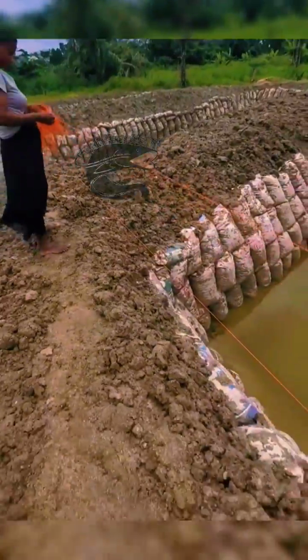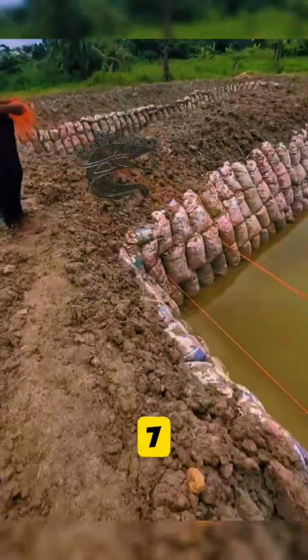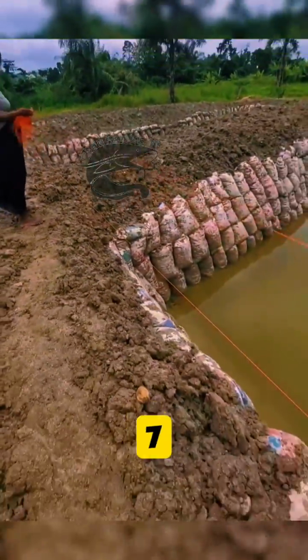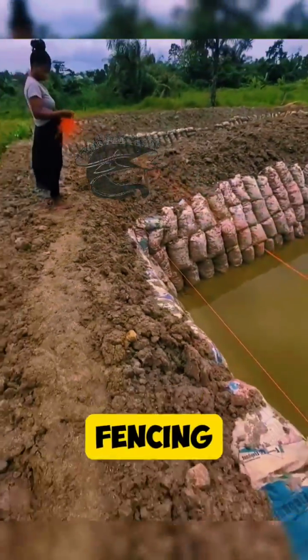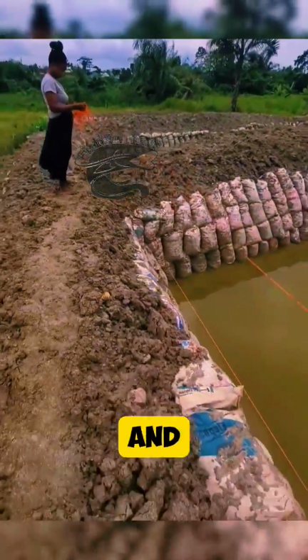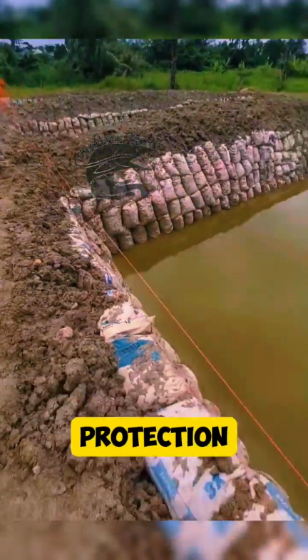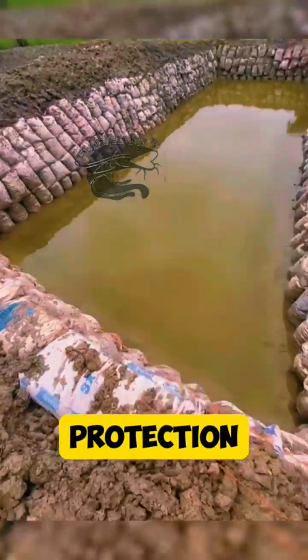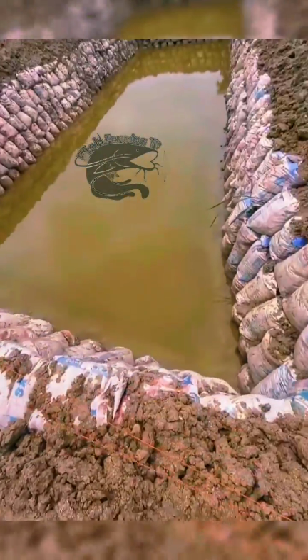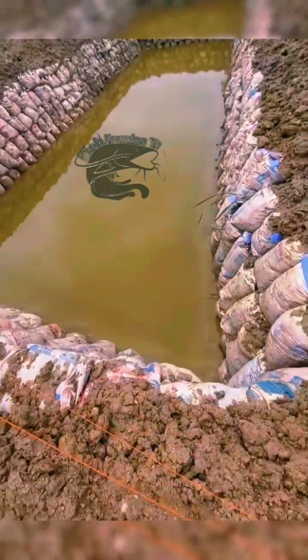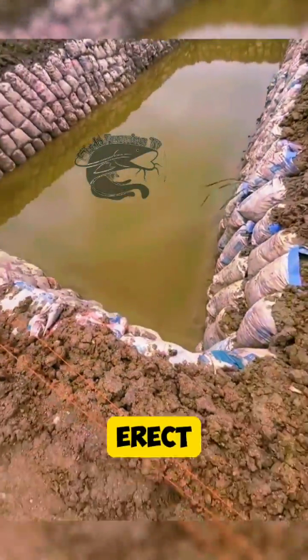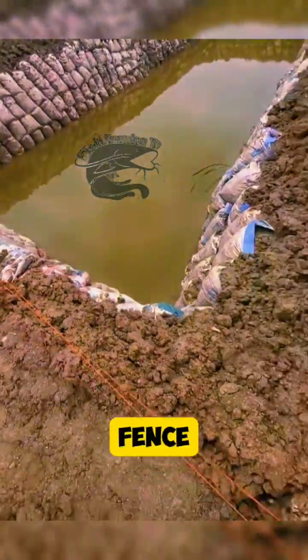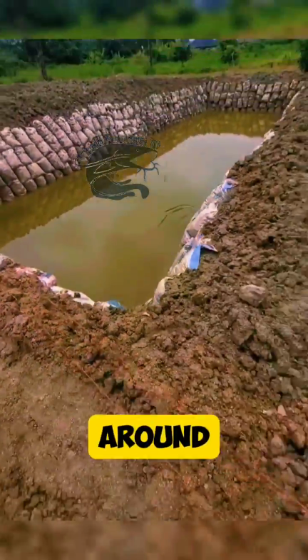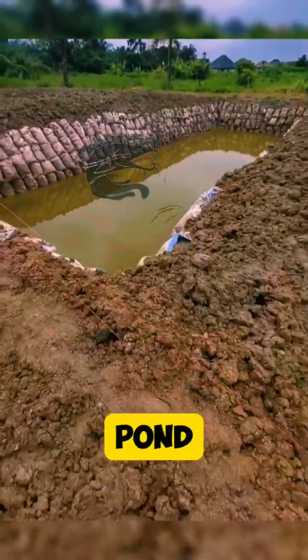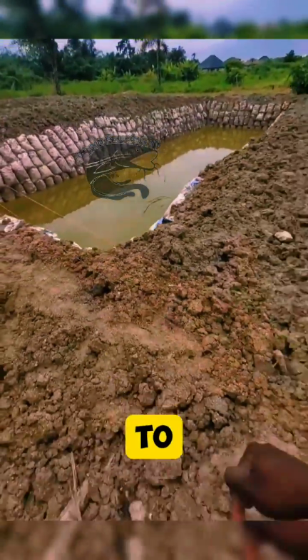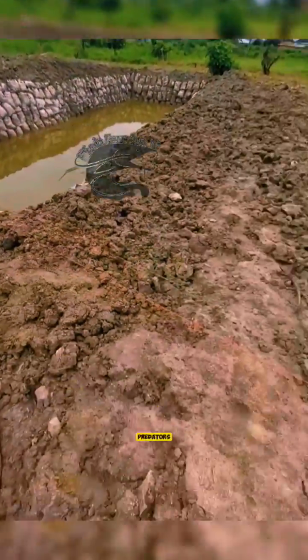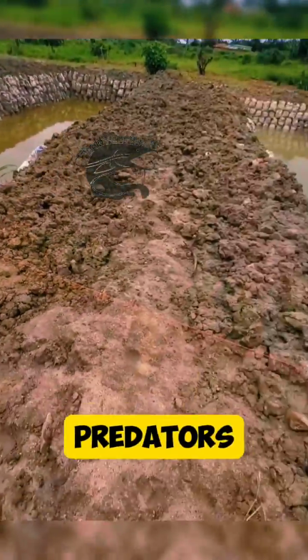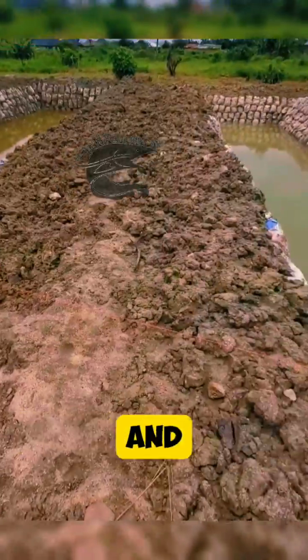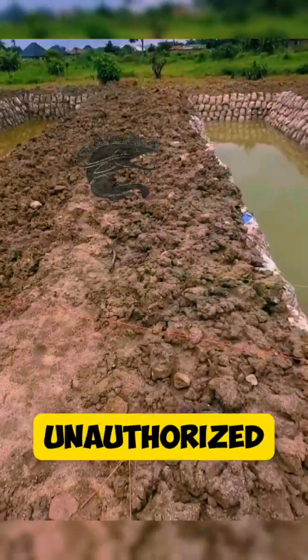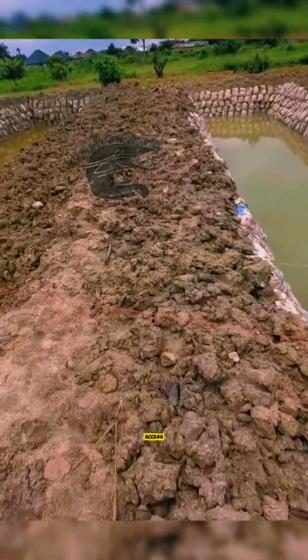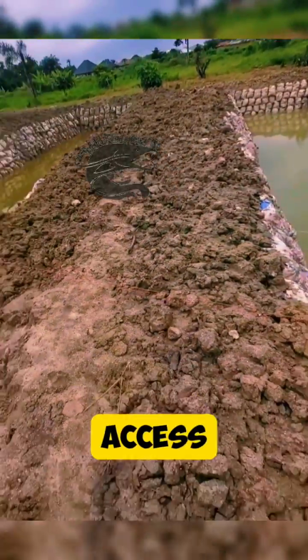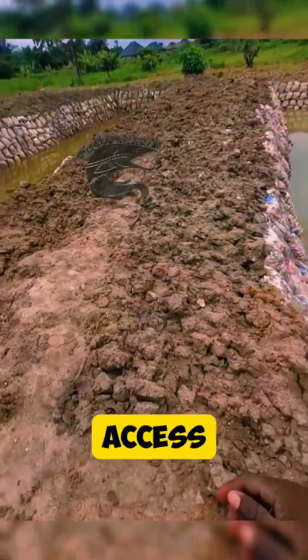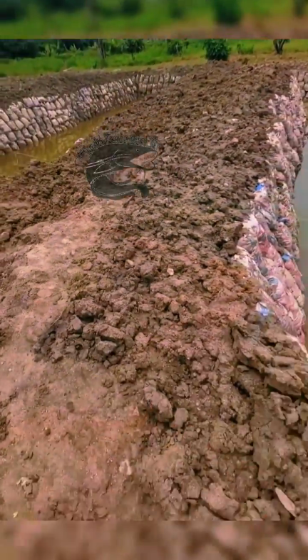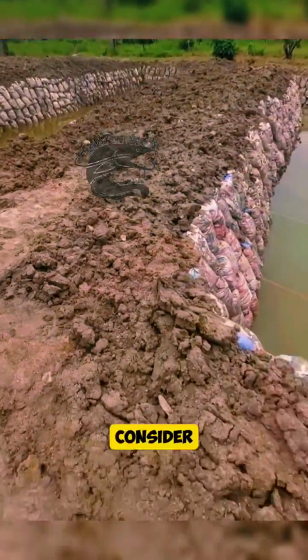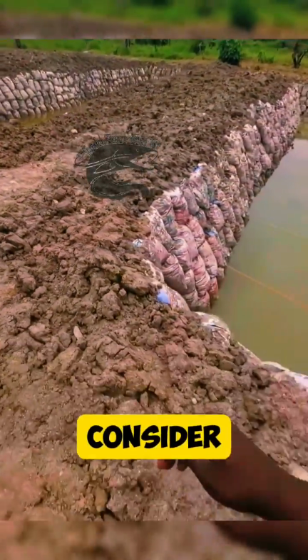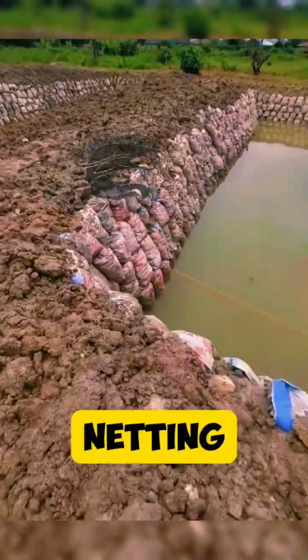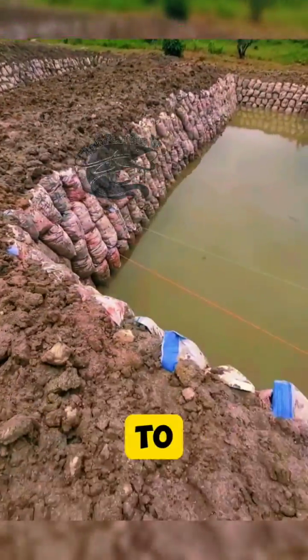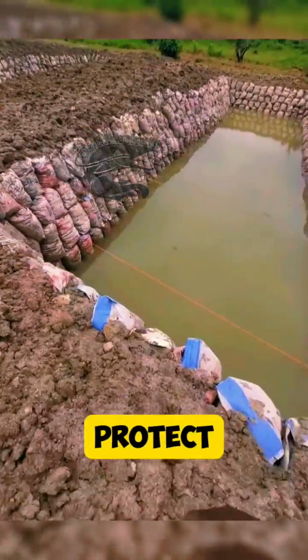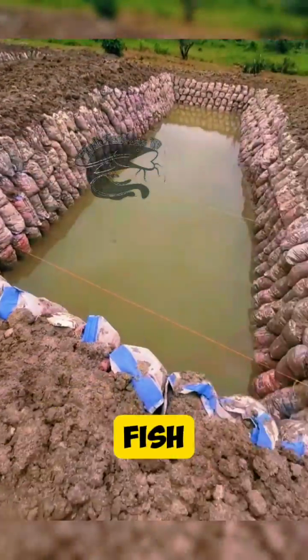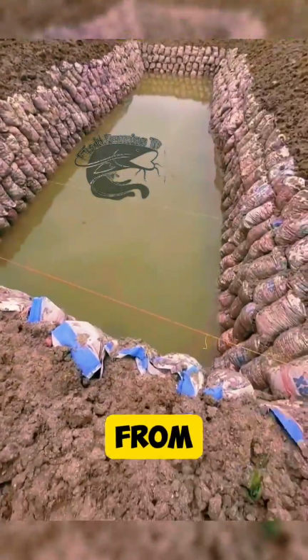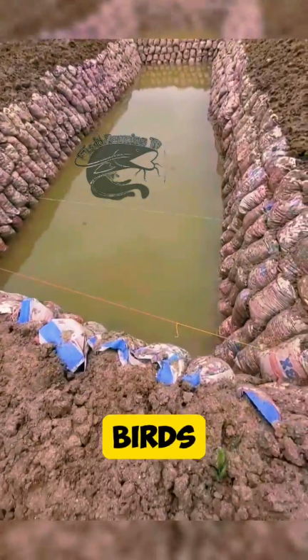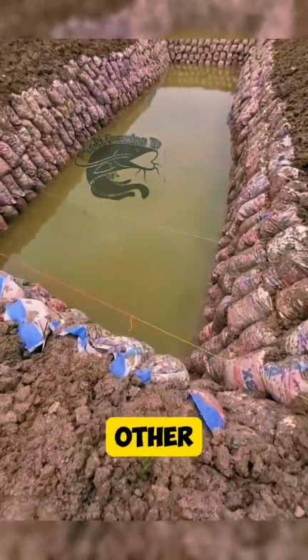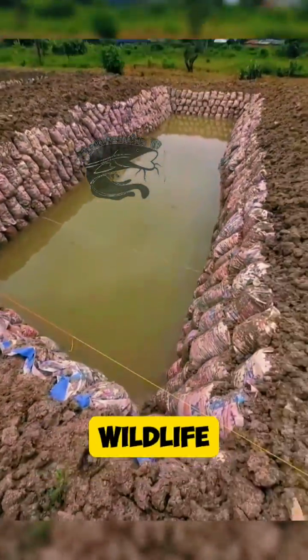Step 7: Fencing and protection. Erect a fence around the pond to prevent predators and unauthorized access. Consider using netting to protect fish from birds and other wildlife.